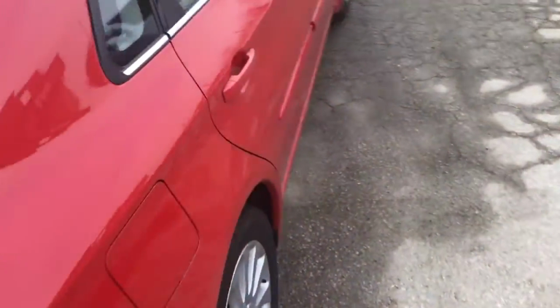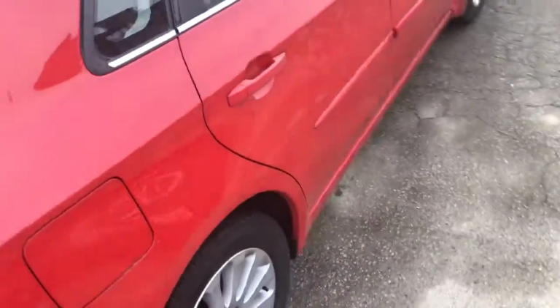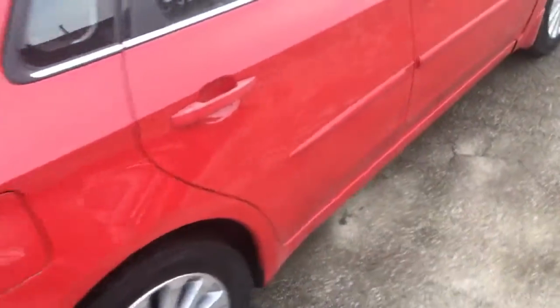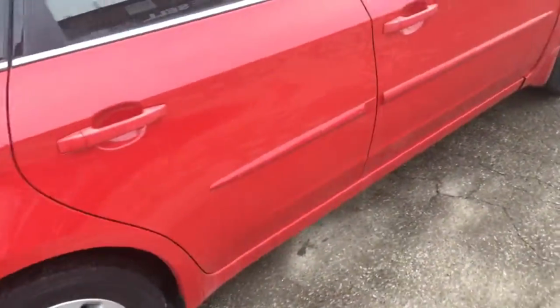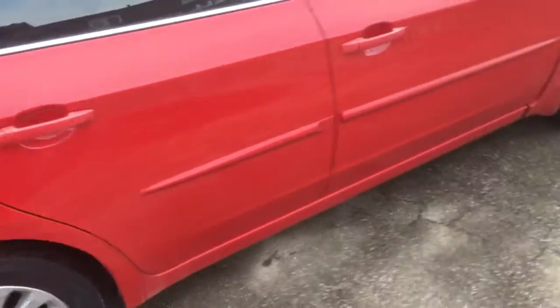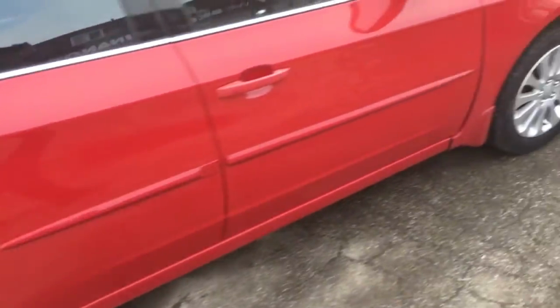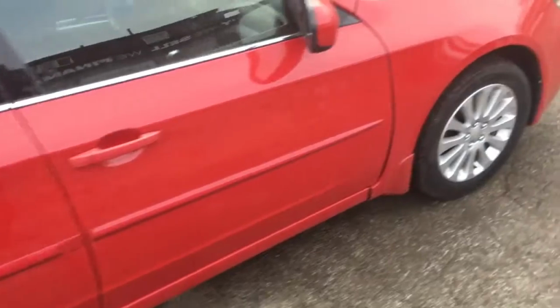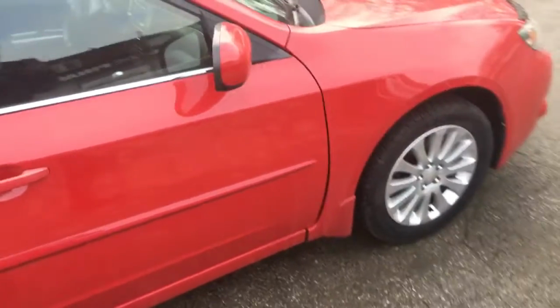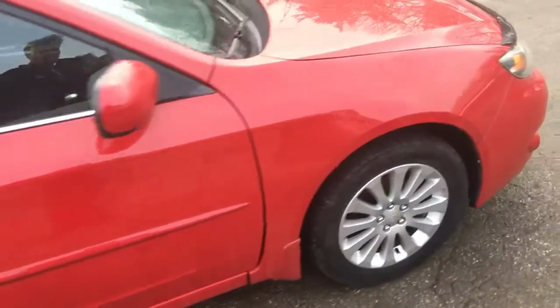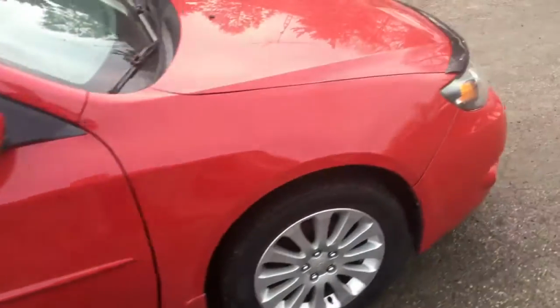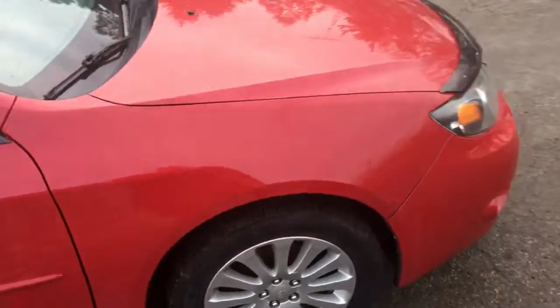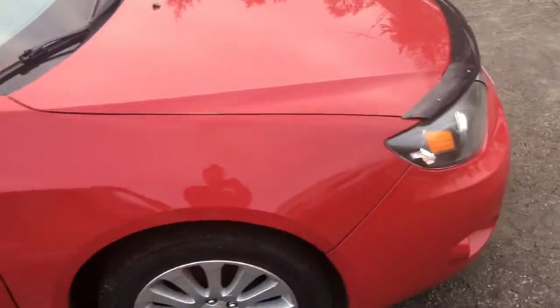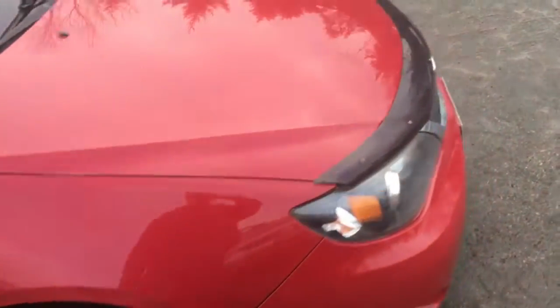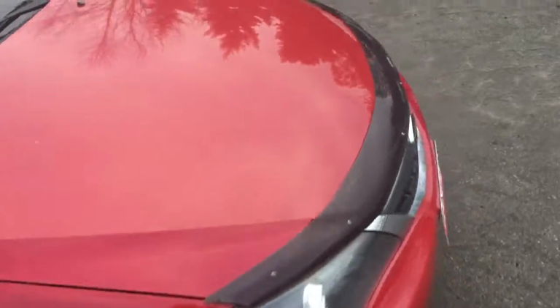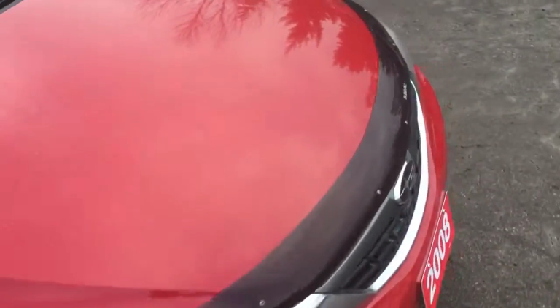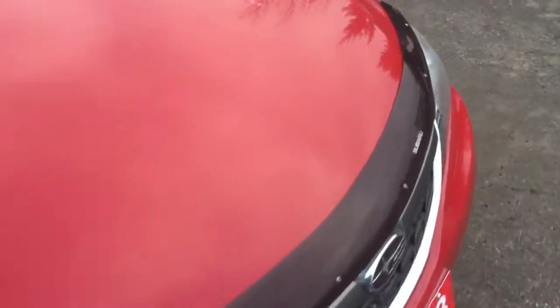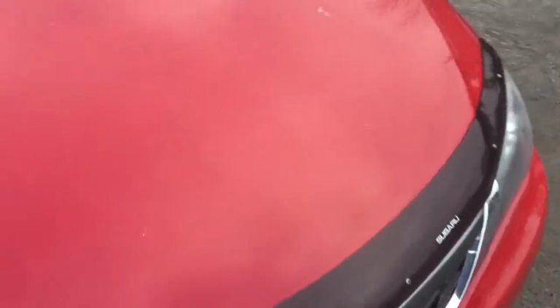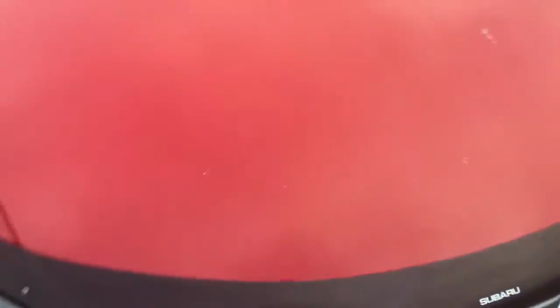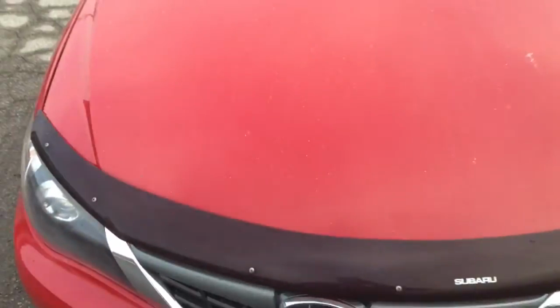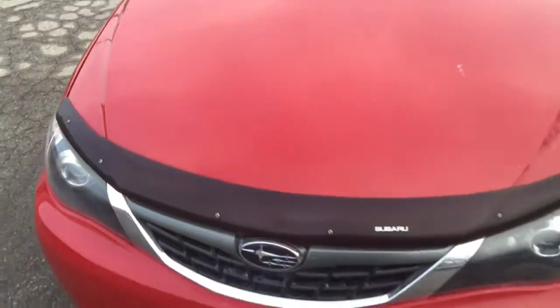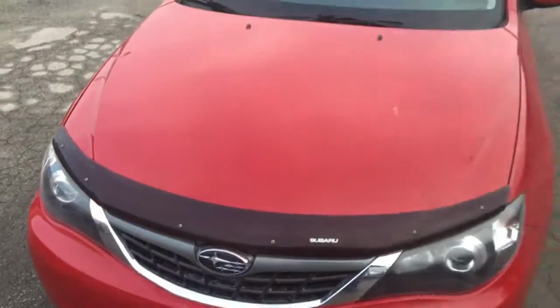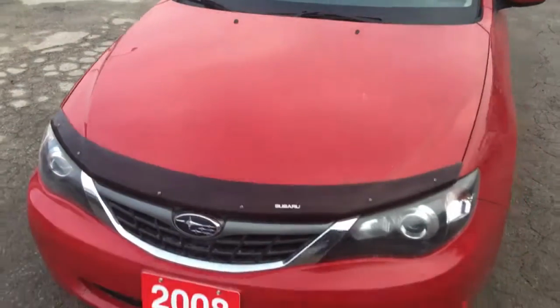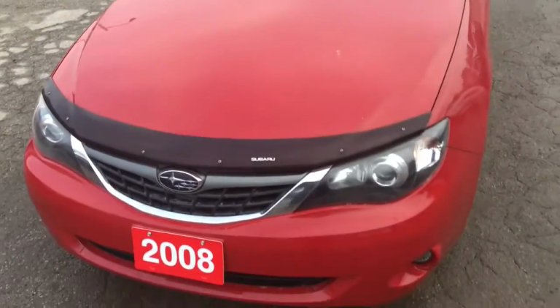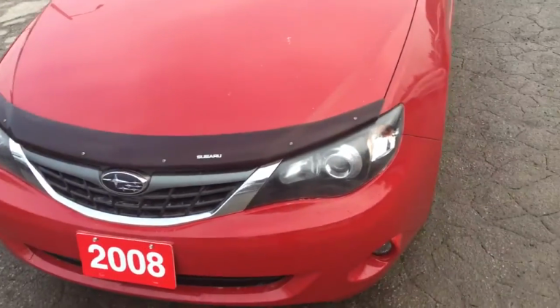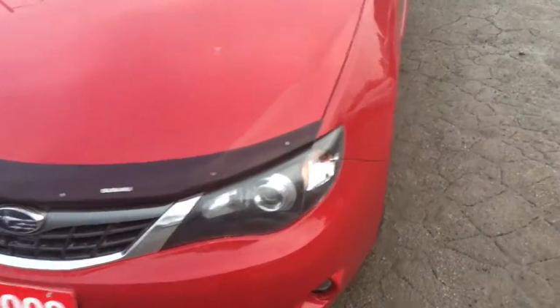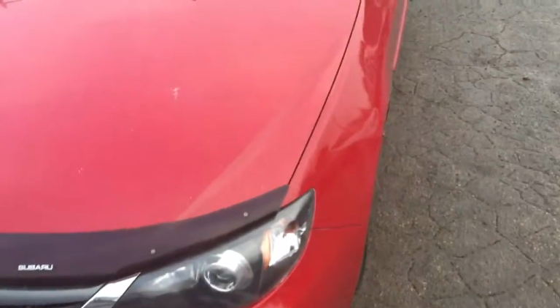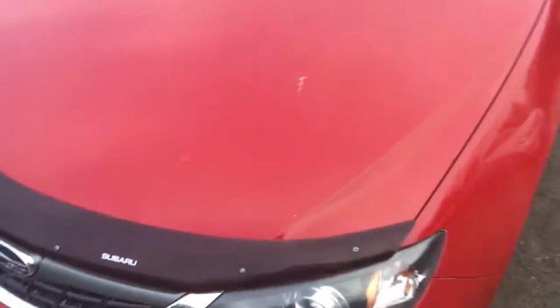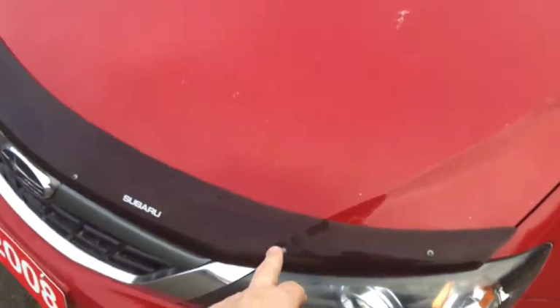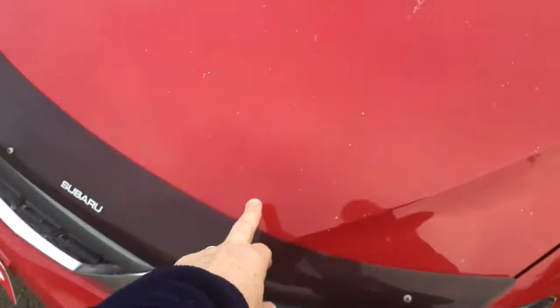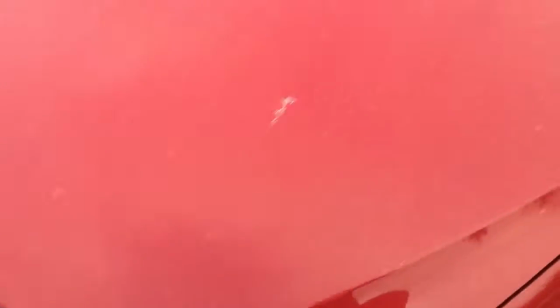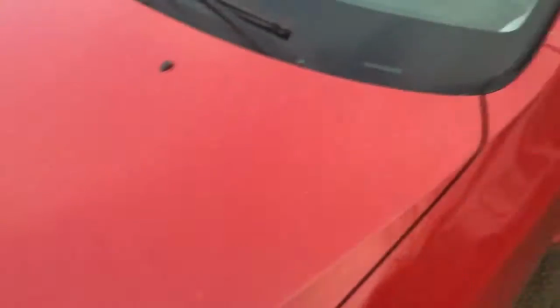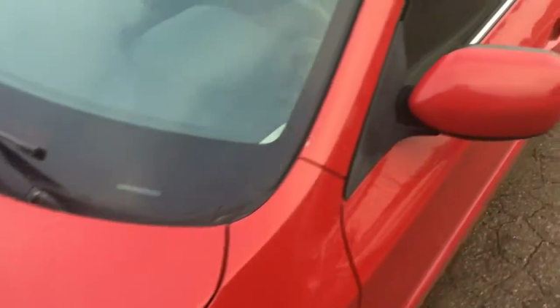It's in really, really nice shape. It's like a bright fire engine red with a kind of a gray cloth interior. We've got the Subaru bug deflector there.